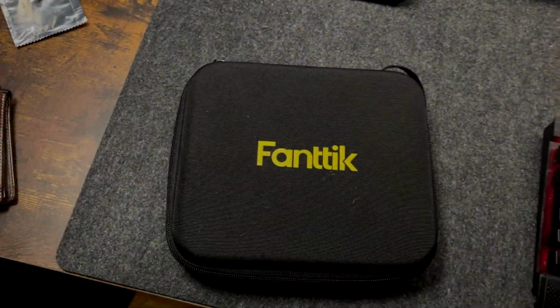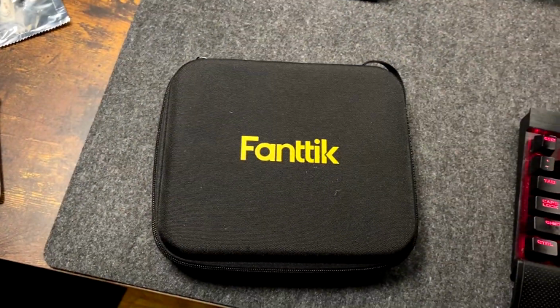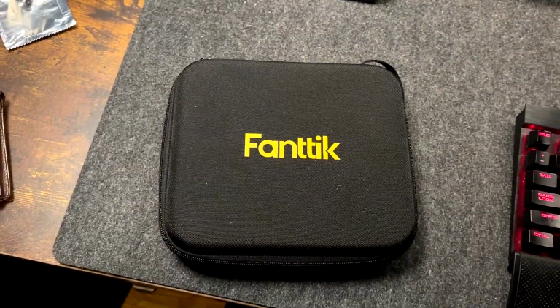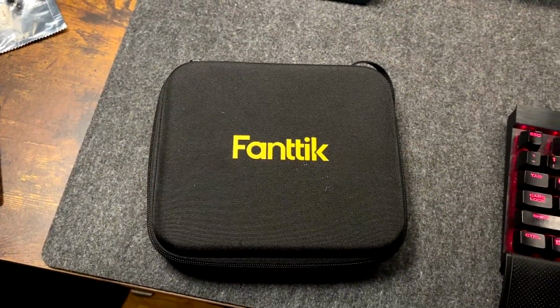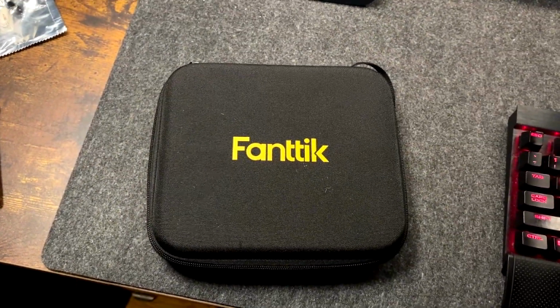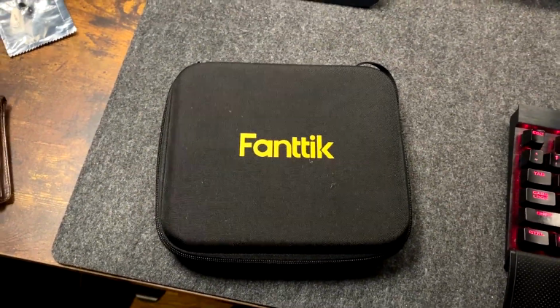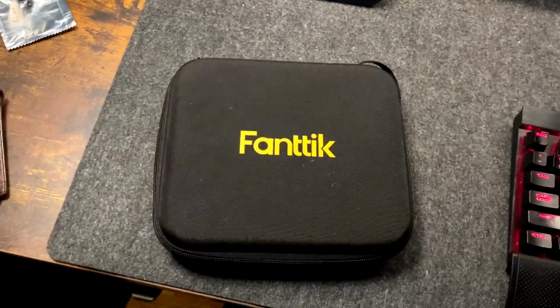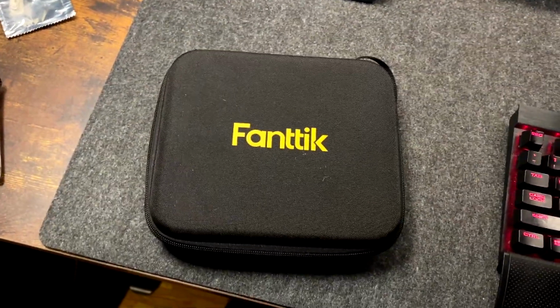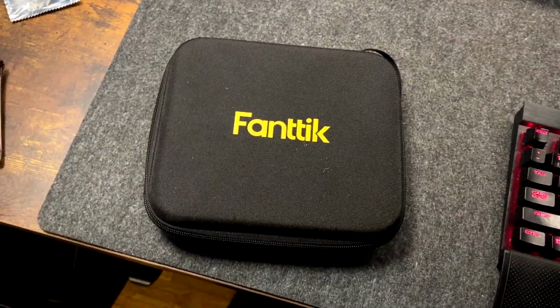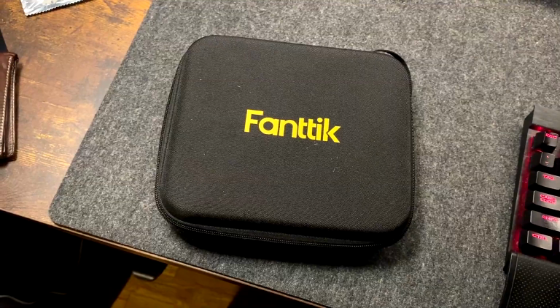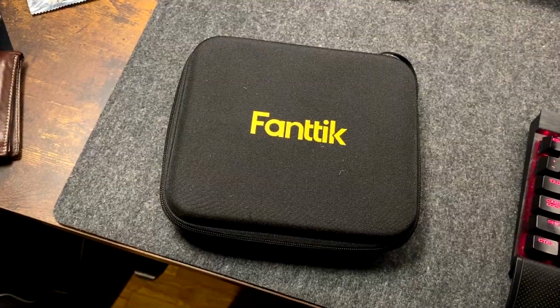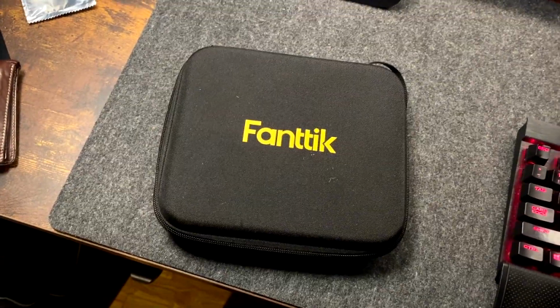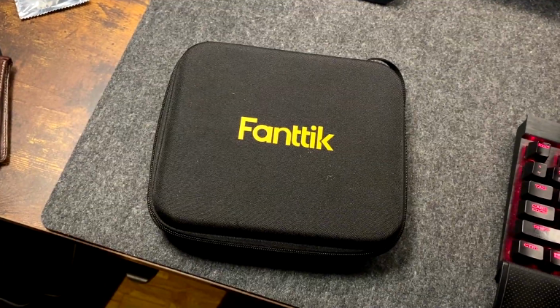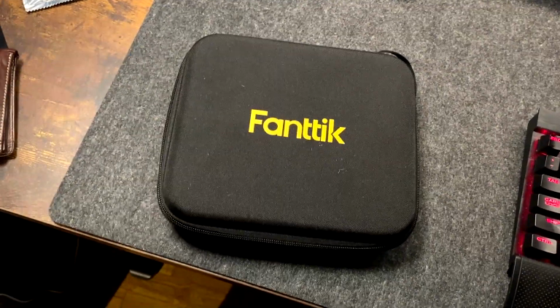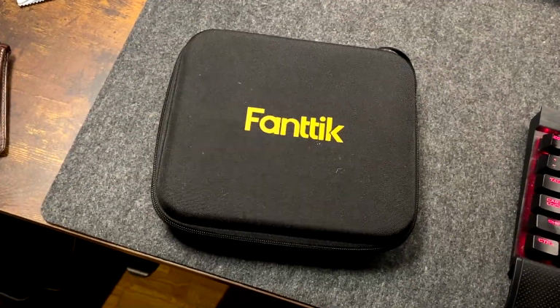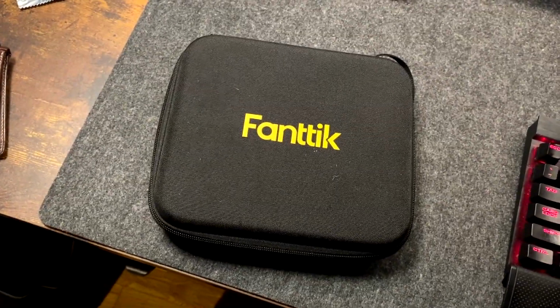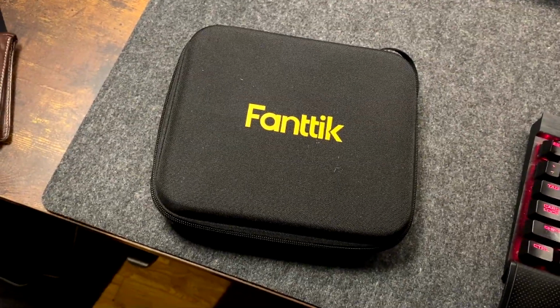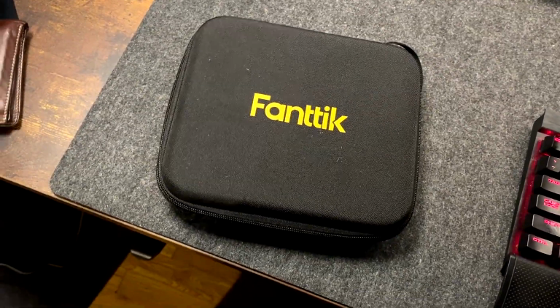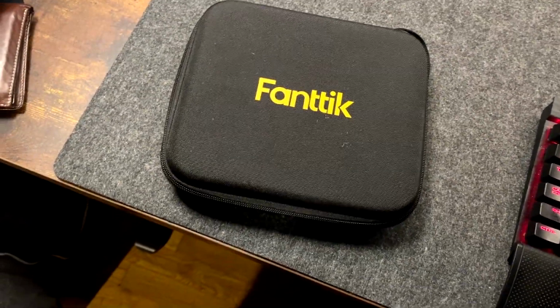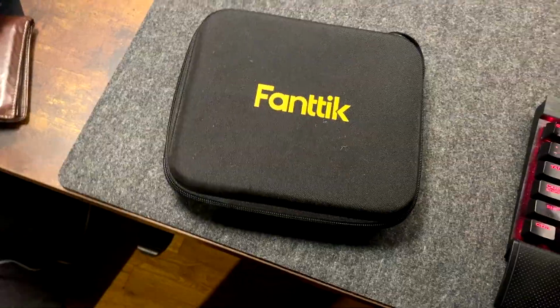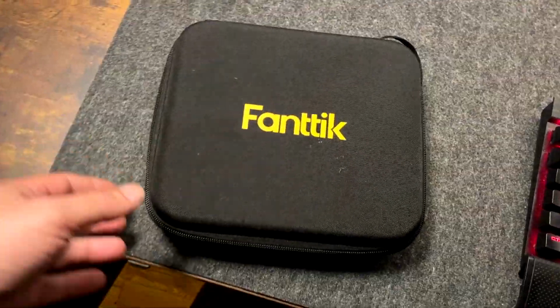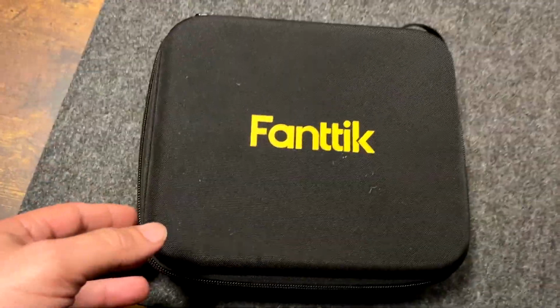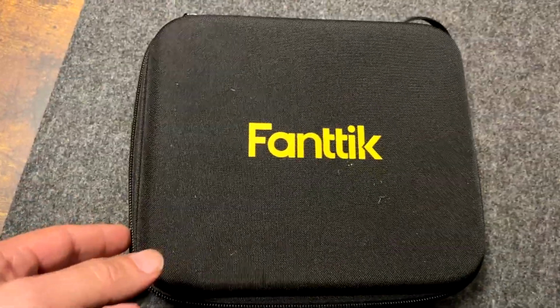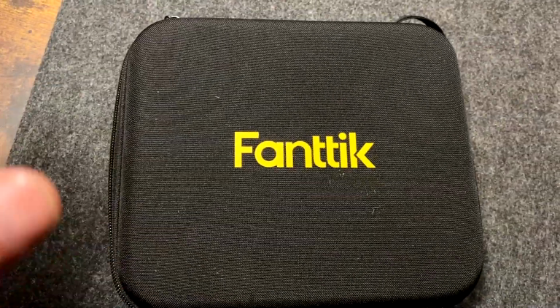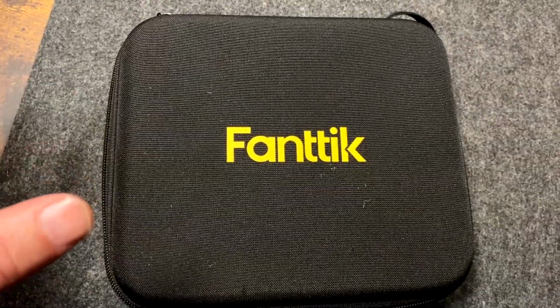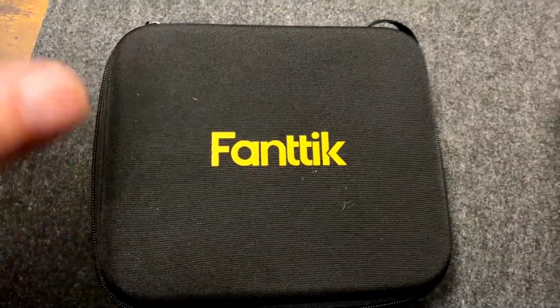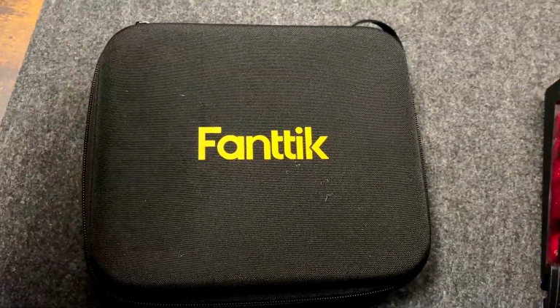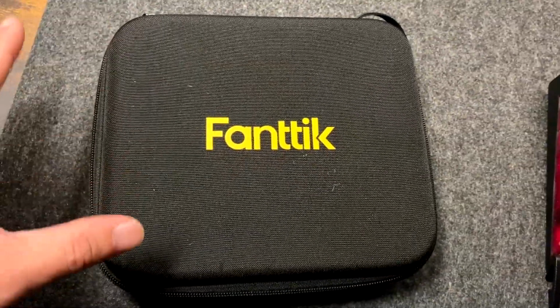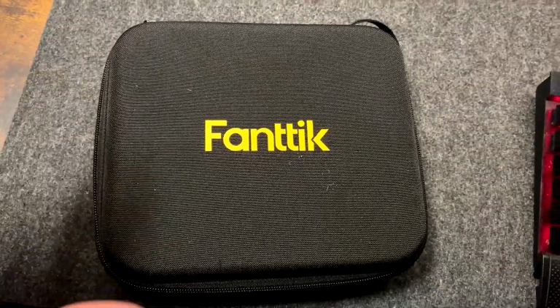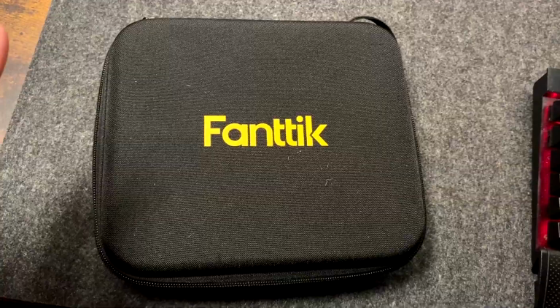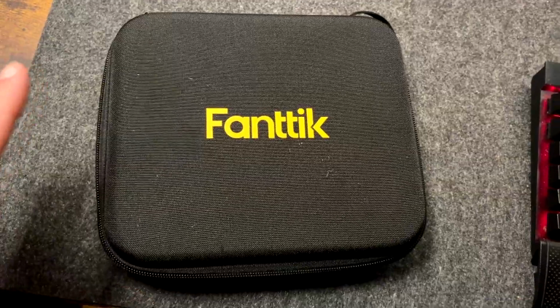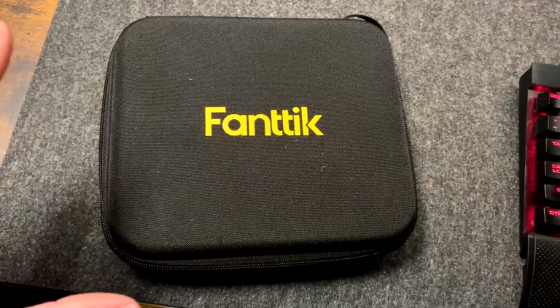I was losing a little bit of air in one tire and decided to take a look, and lo and behold I got a screw sticking in the tire. So I went and picked up this all-in-one plug tire repair kit.